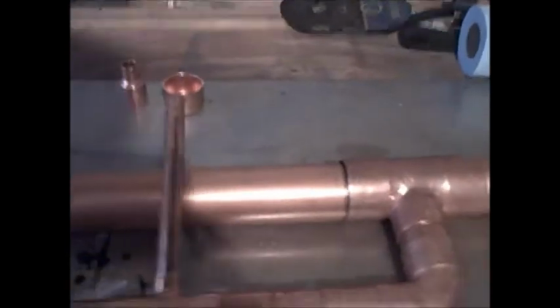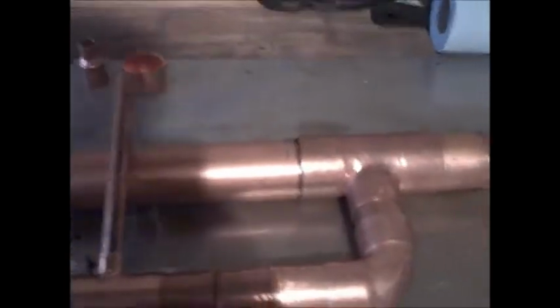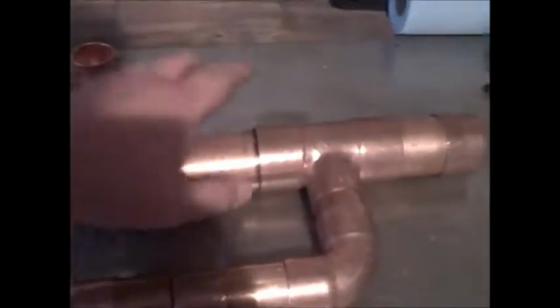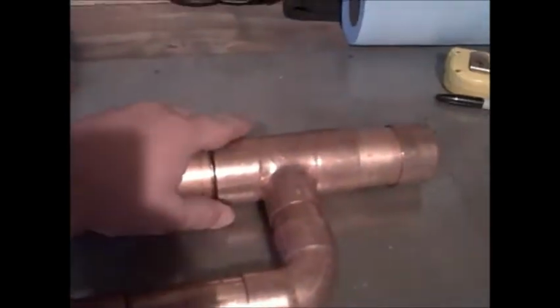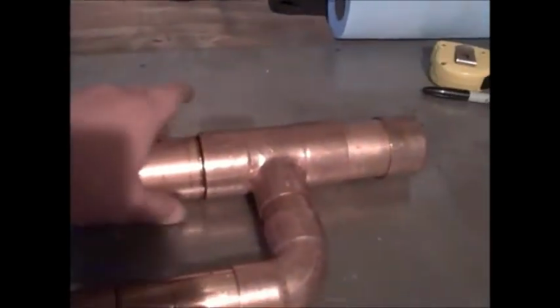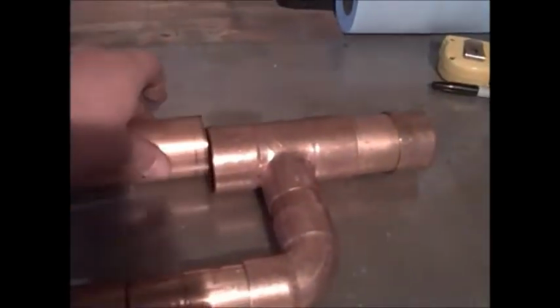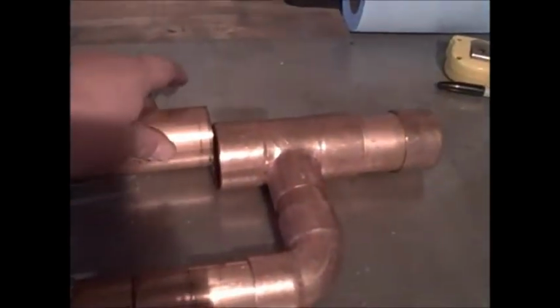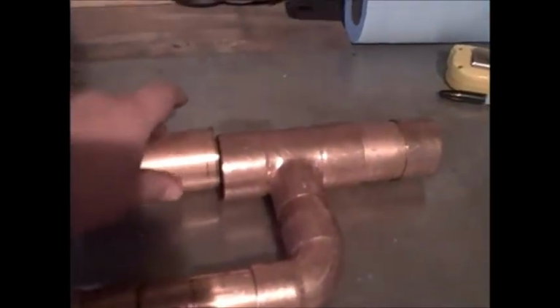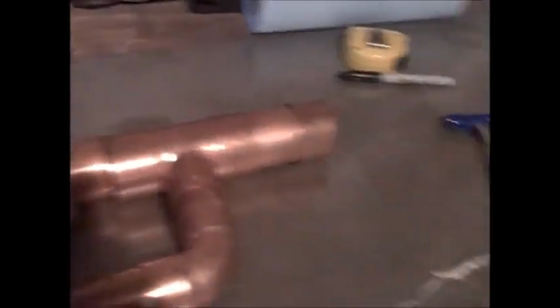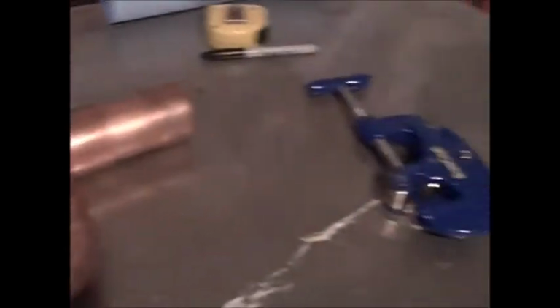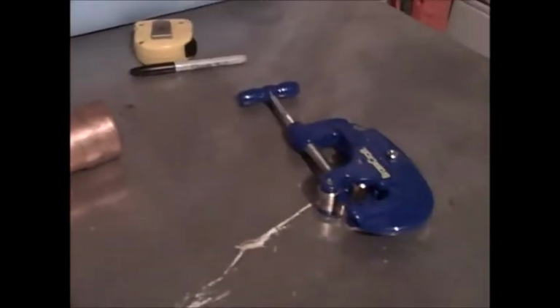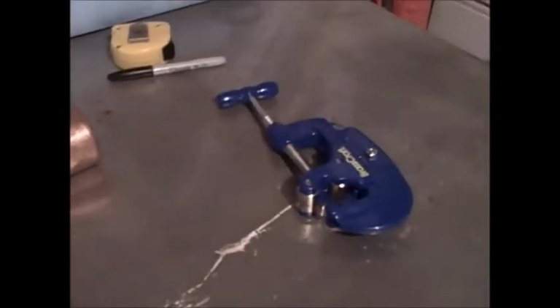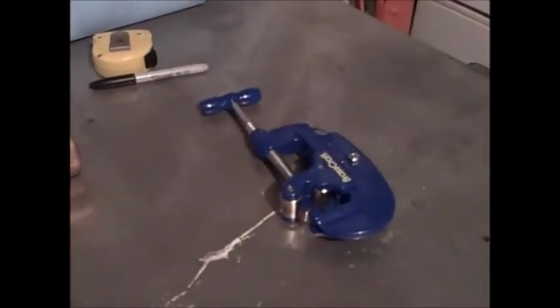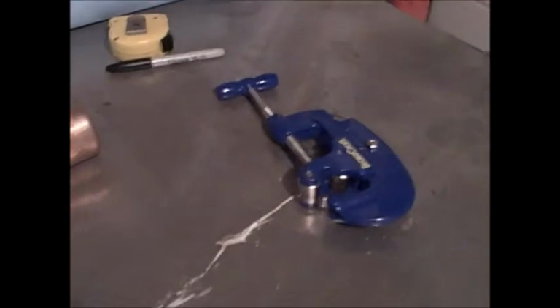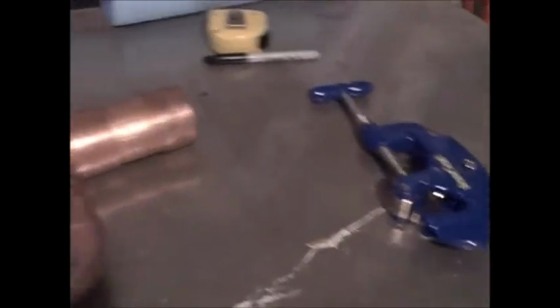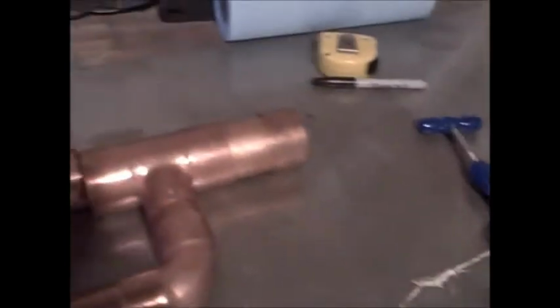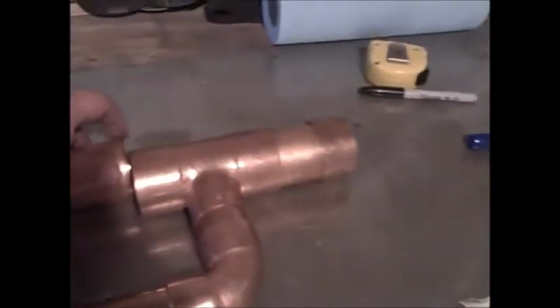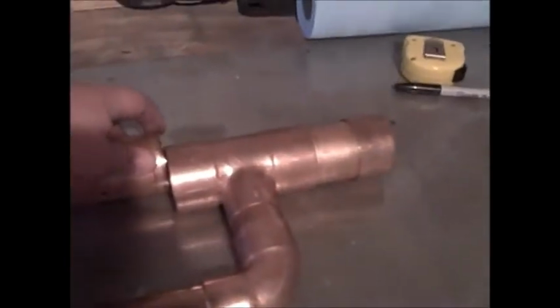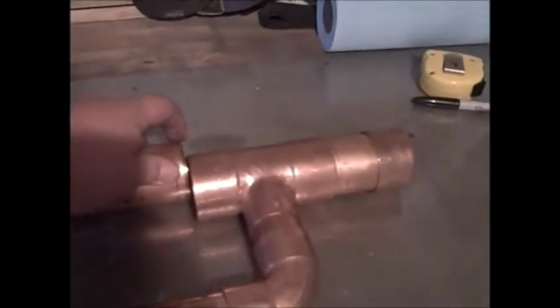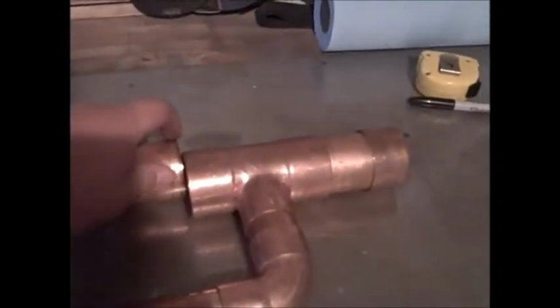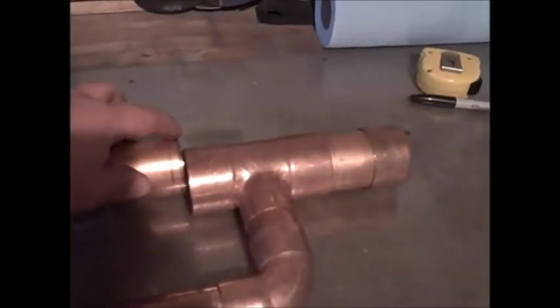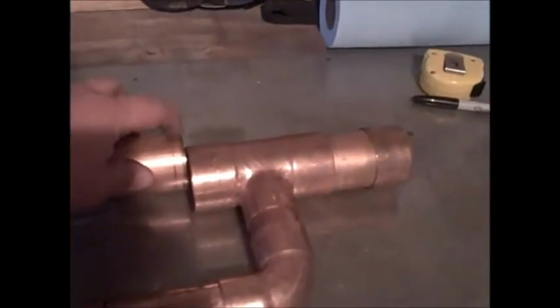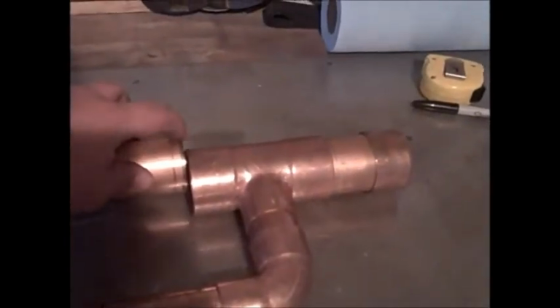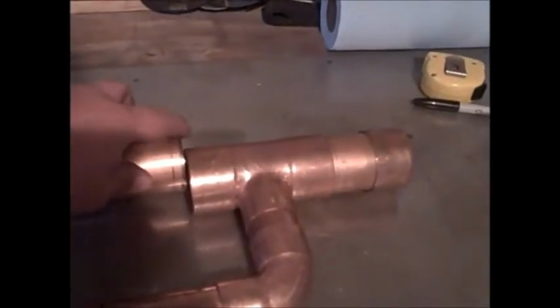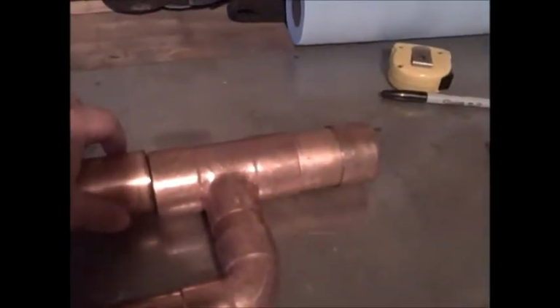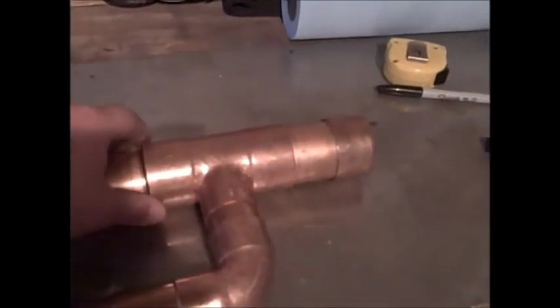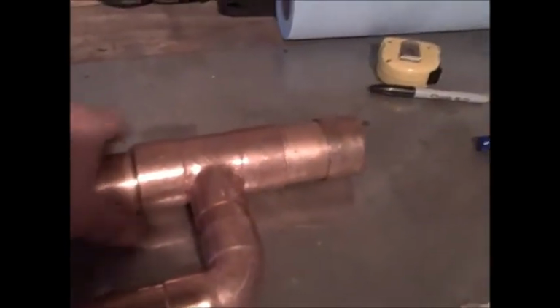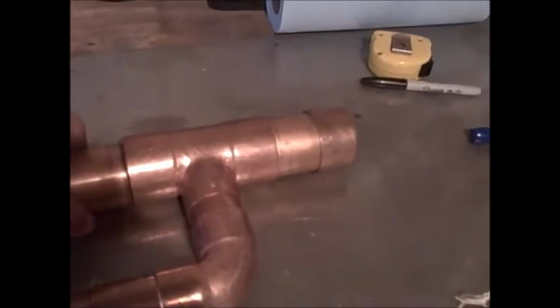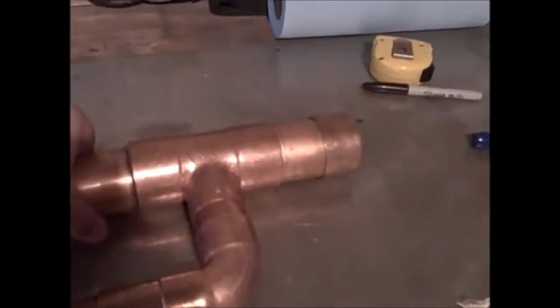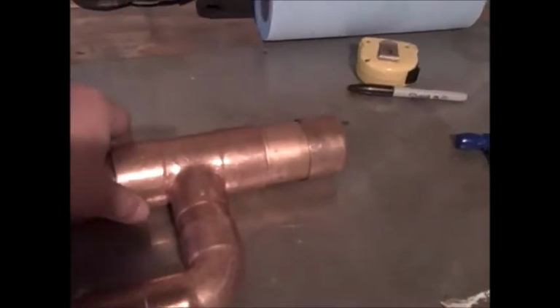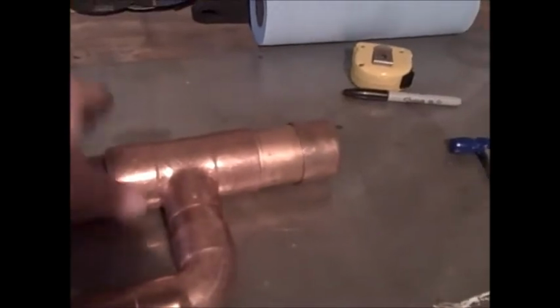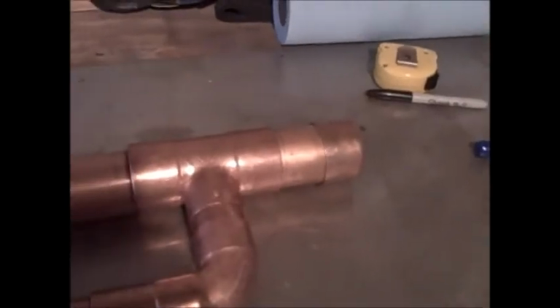I don't have it put all the way together because the tubing cutter there kind of raises a bit of a ridge that I've got to file off so that it'll fit into the connector.